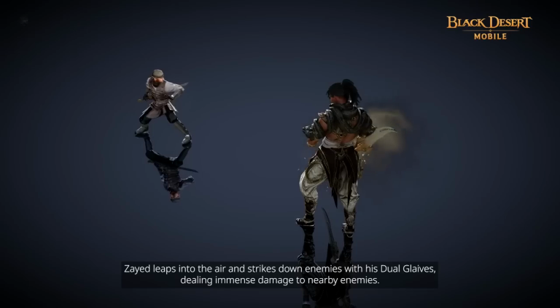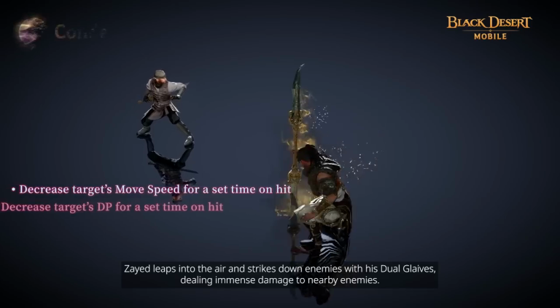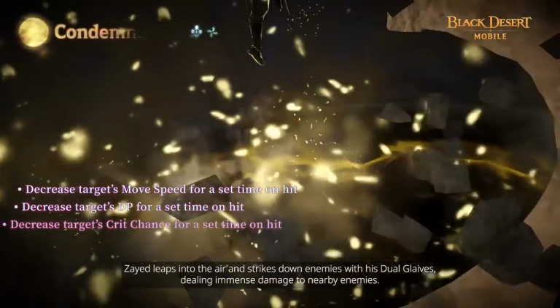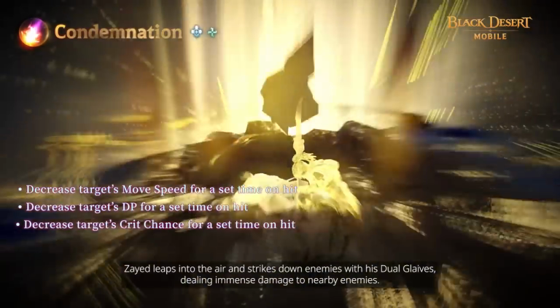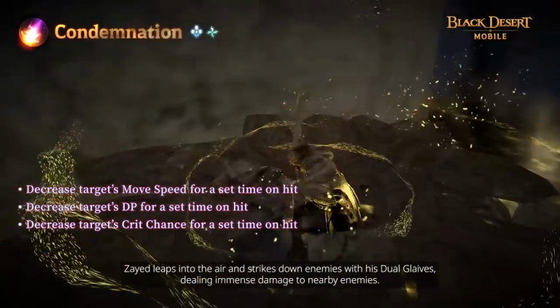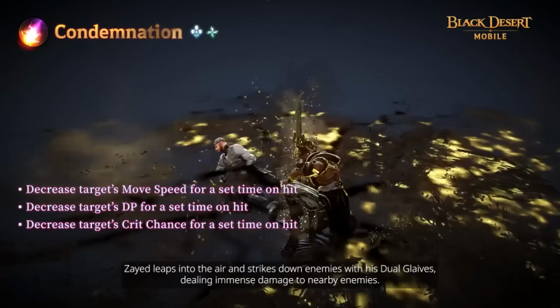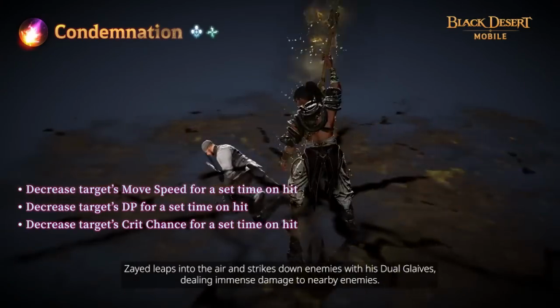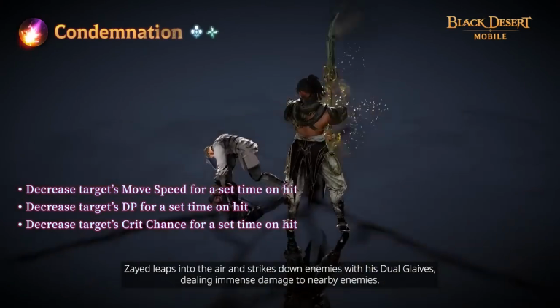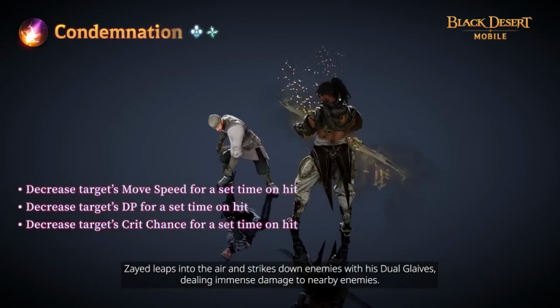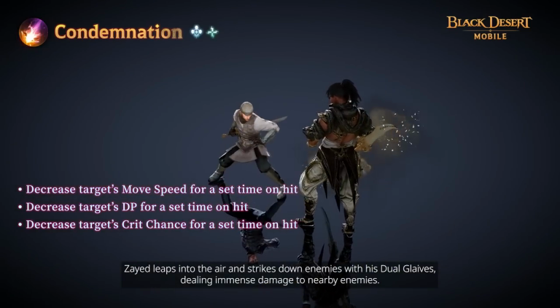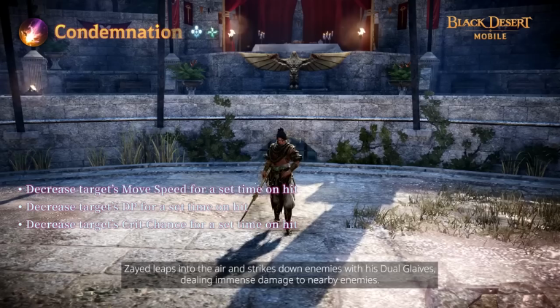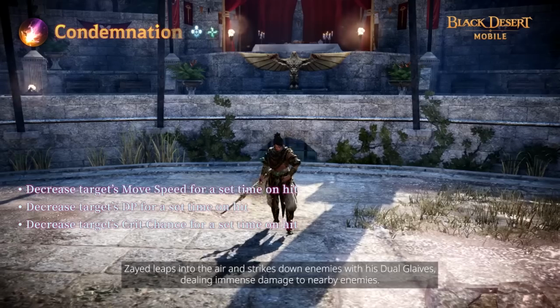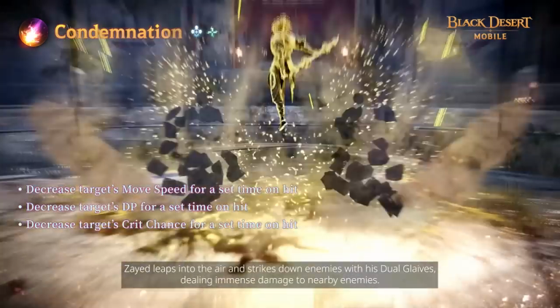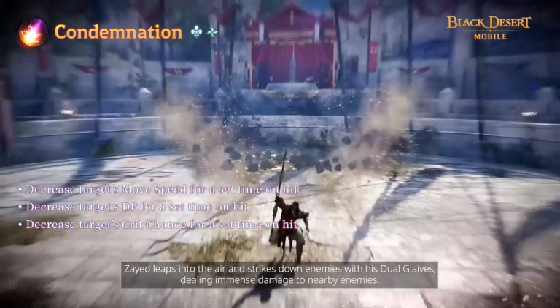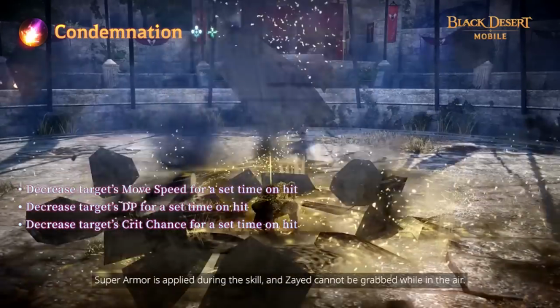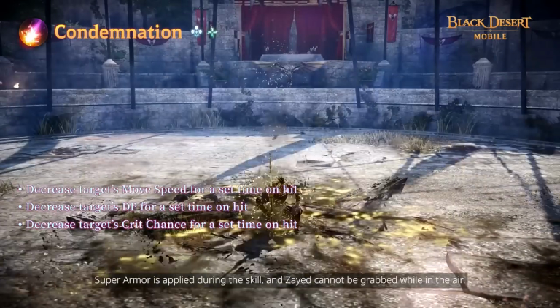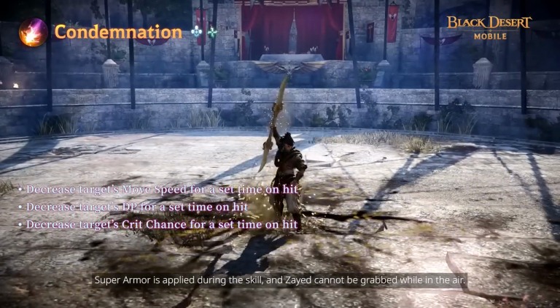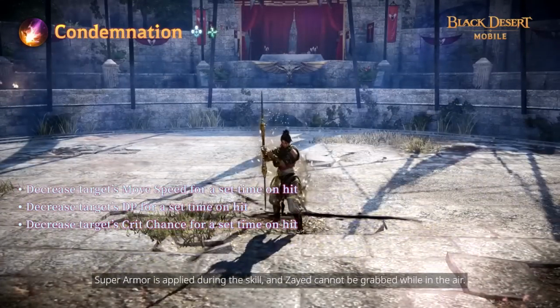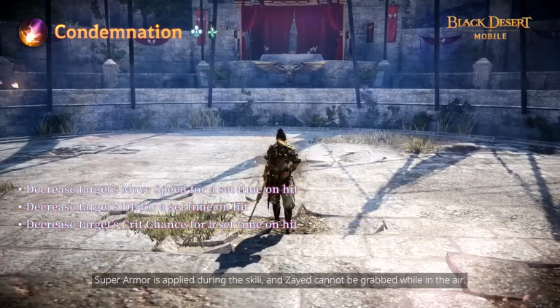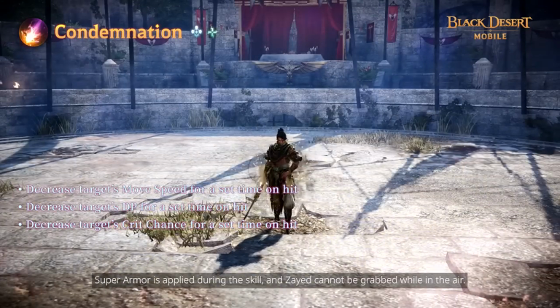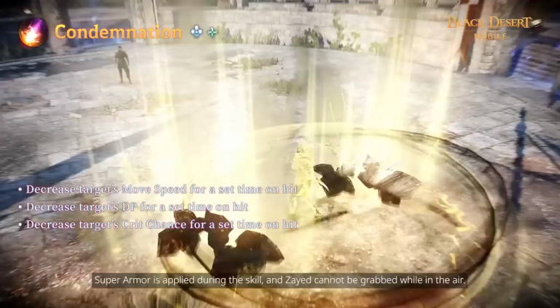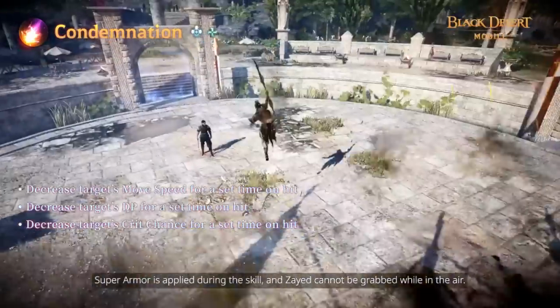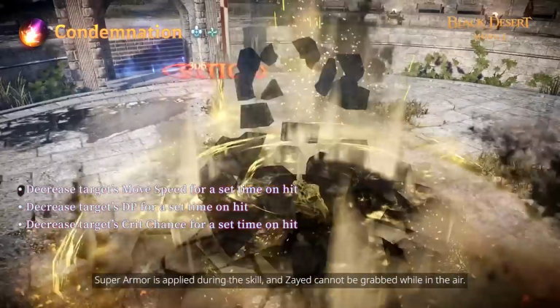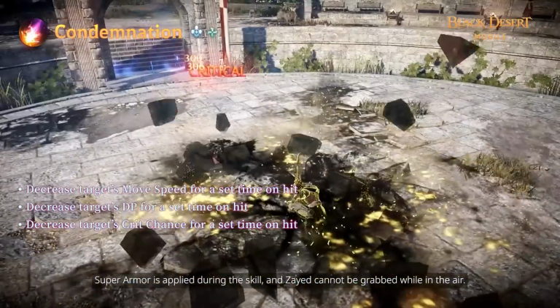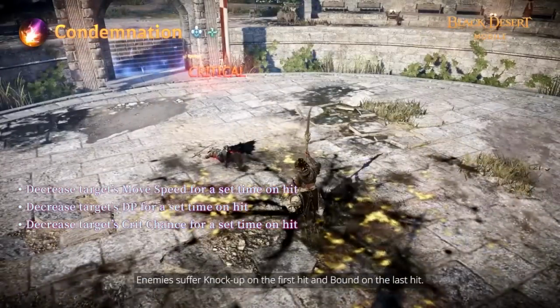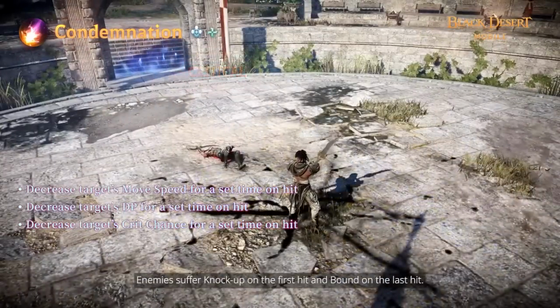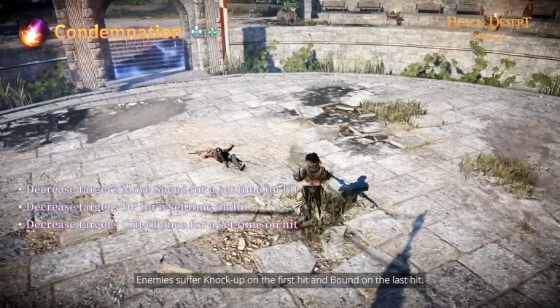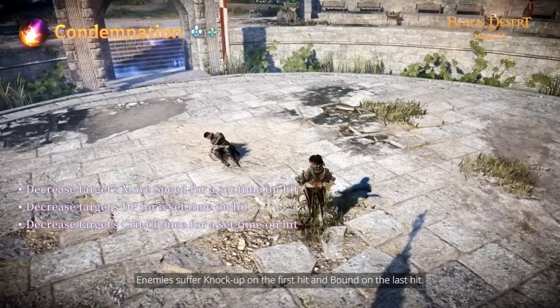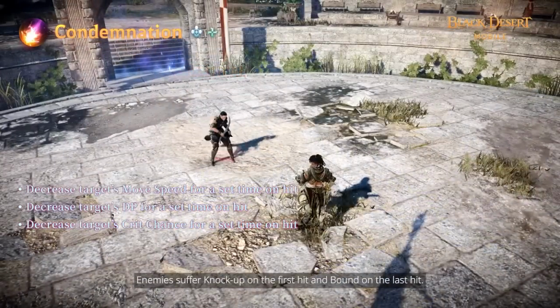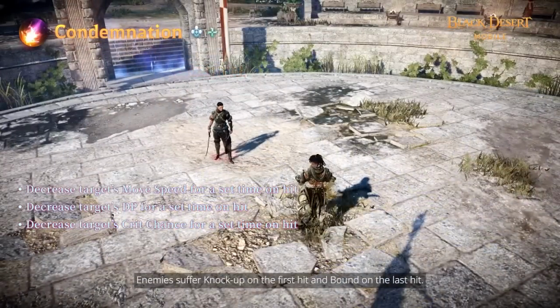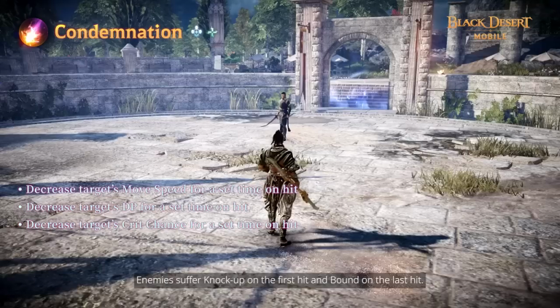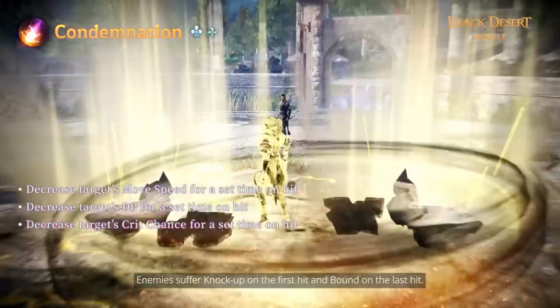Zade leaps into the air and strikes enemies down with his Dual Glaives, dealing immense damage to nearby enemies. Super Armor is applied during this skill and Zade cannot be grabbed while in the air. Enemies suffer stun on the first hit and daze on the last hit.